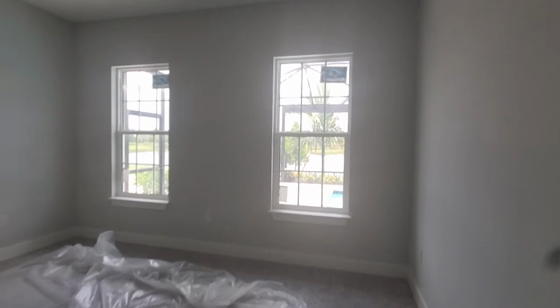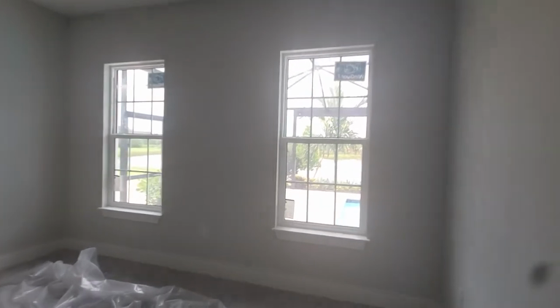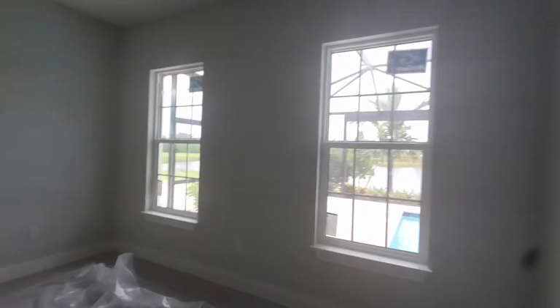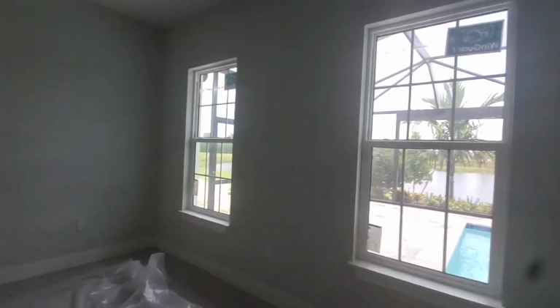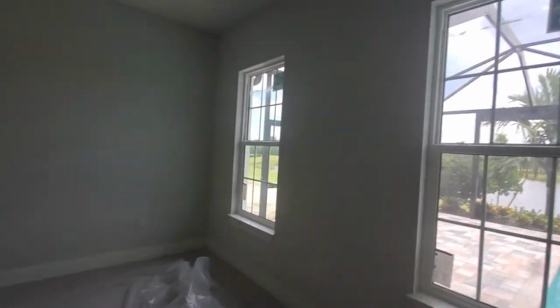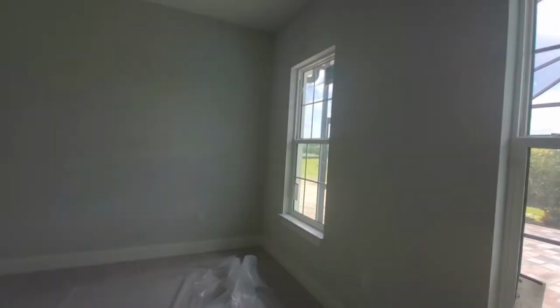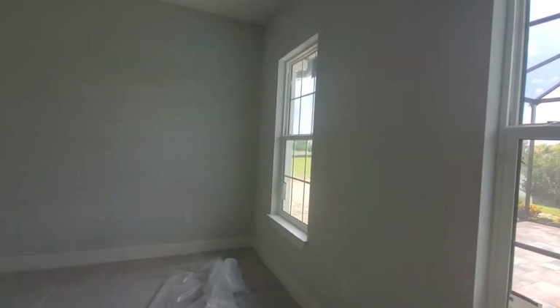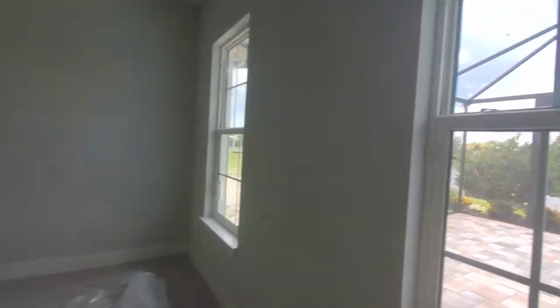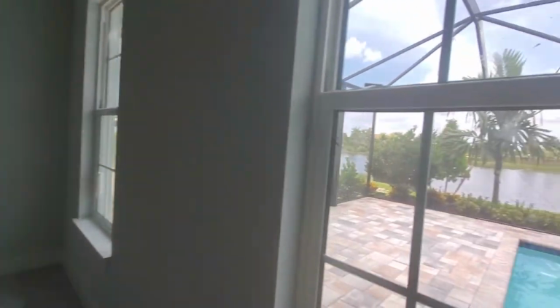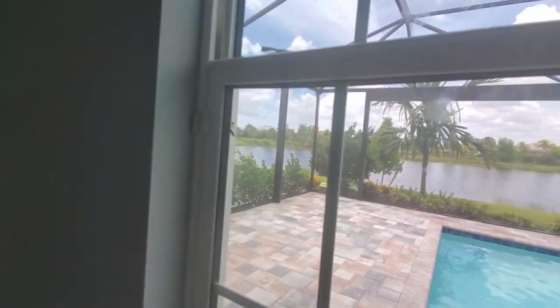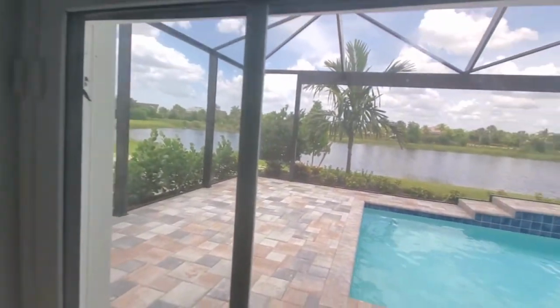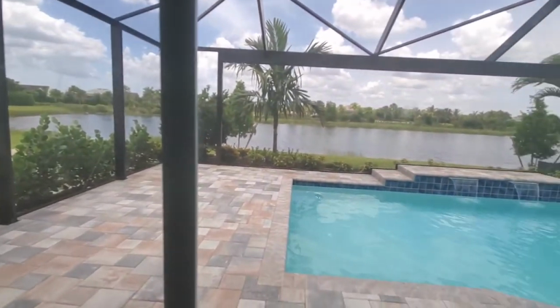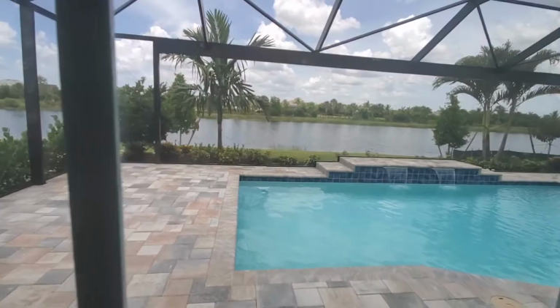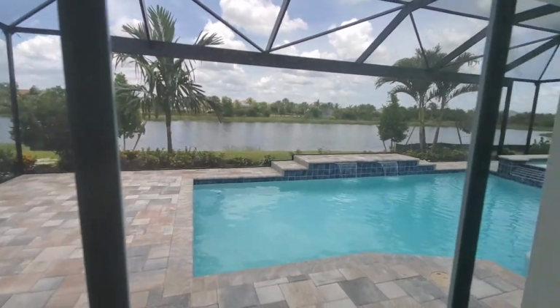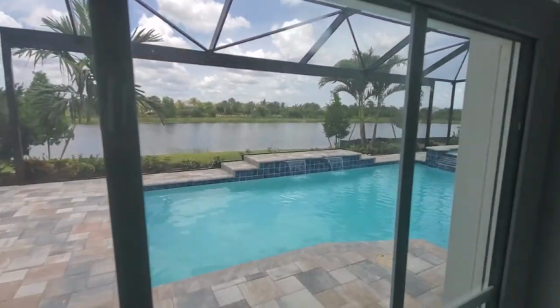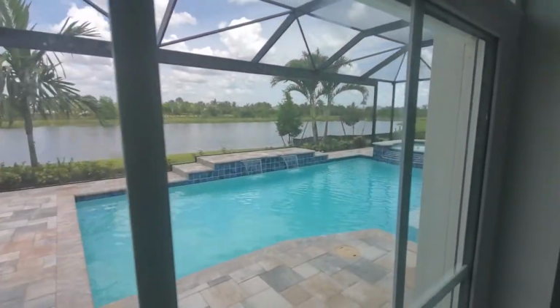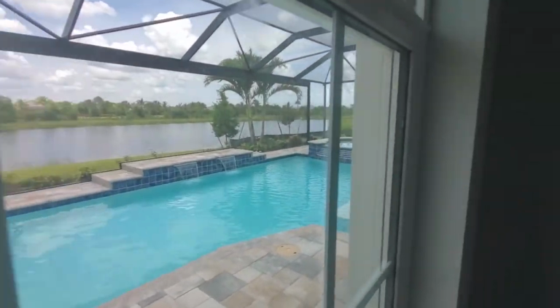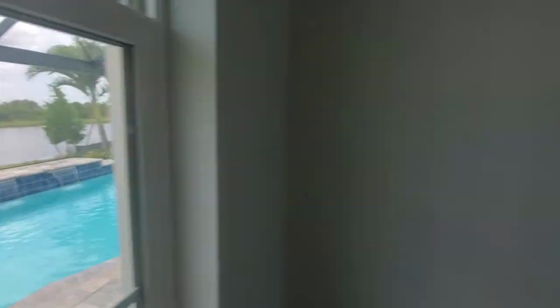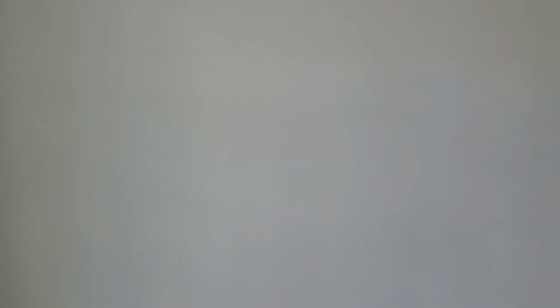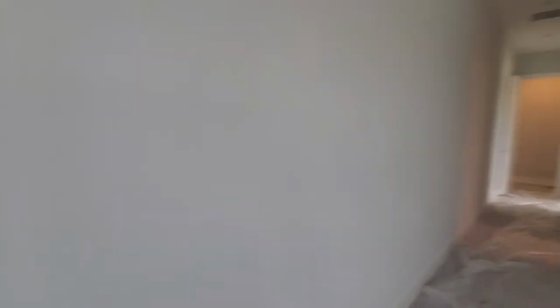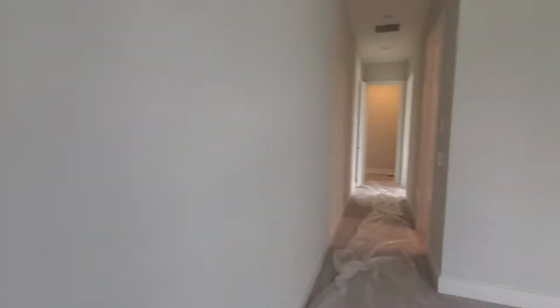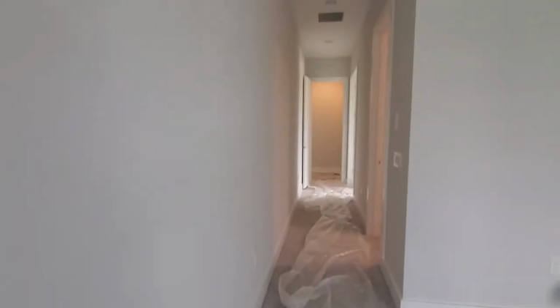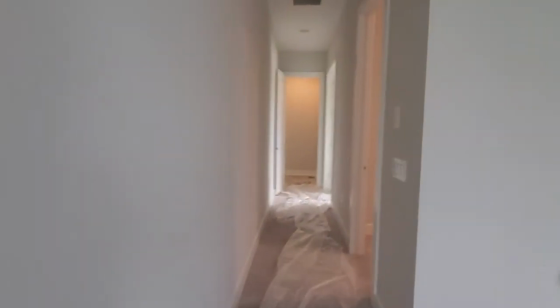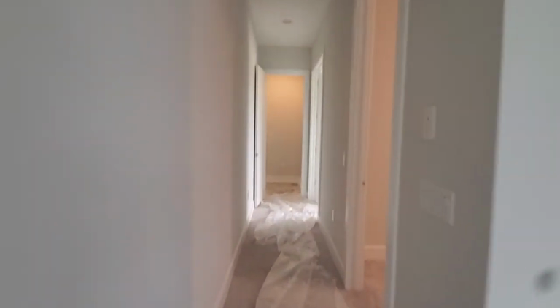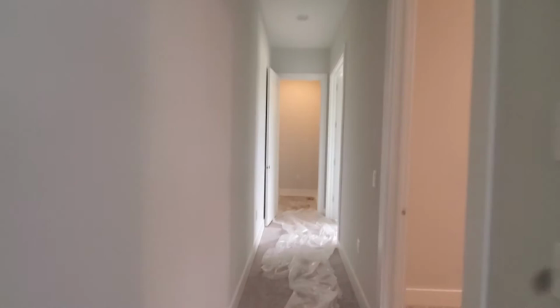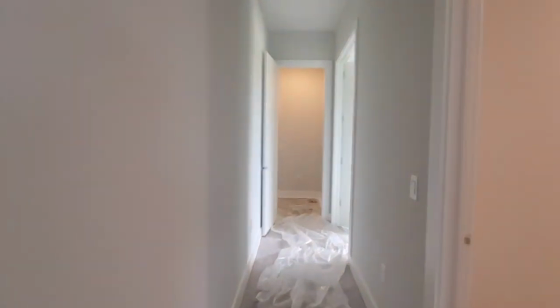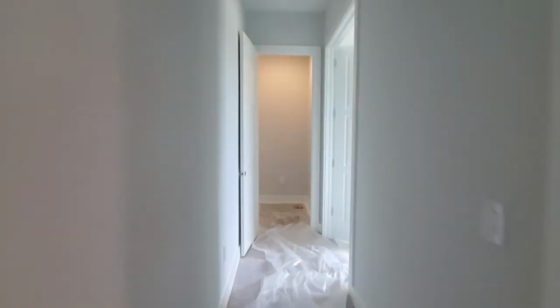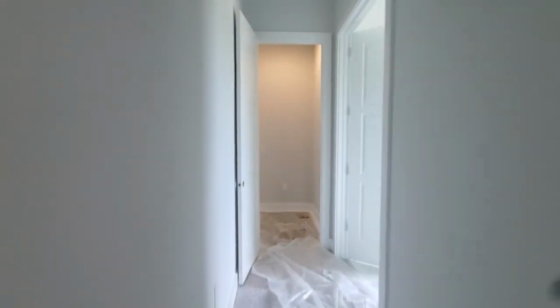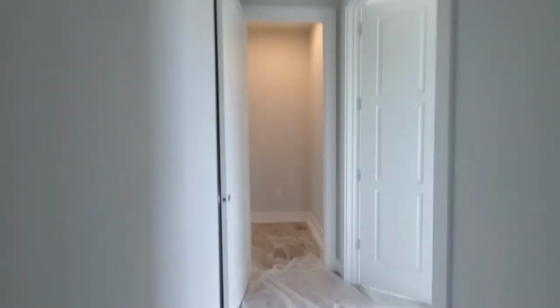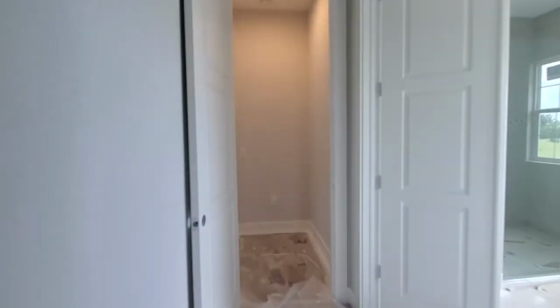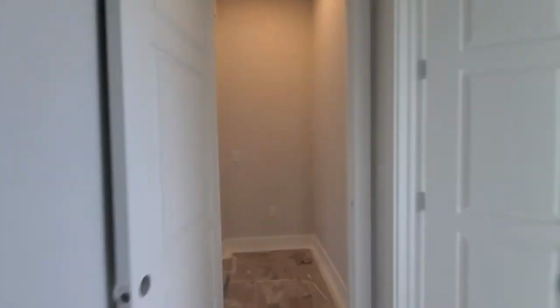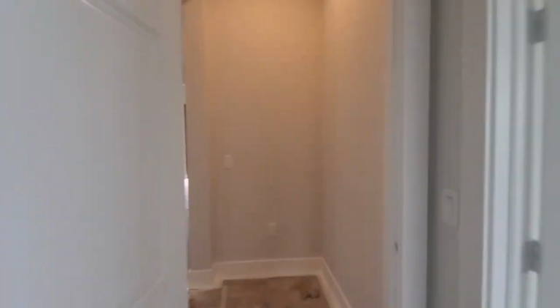And then you've got your master bedroom area with two windows overlooking the pool area. You've got a nice little view of the pool and the lake. And last, we're going to step outside and get a good view of that pool area.